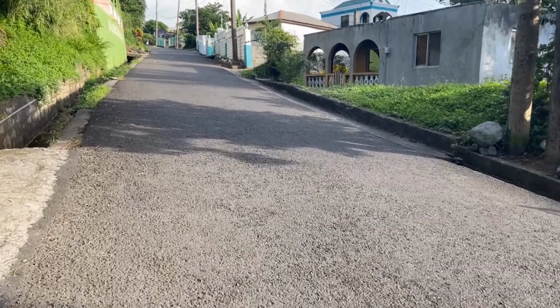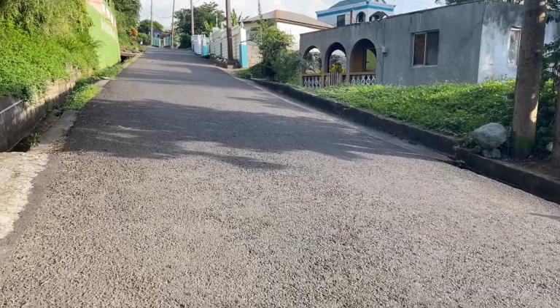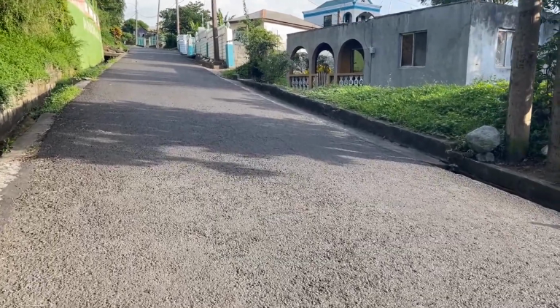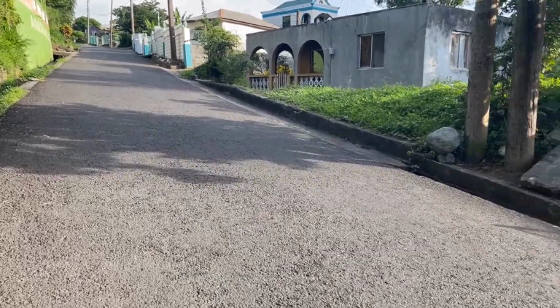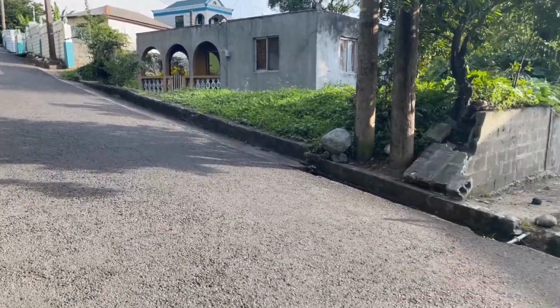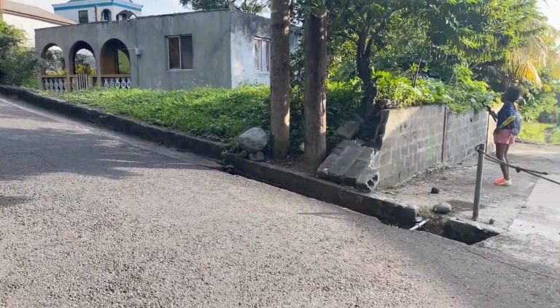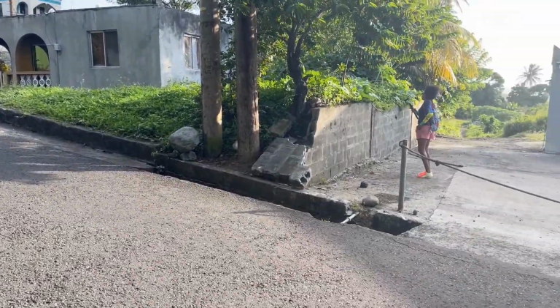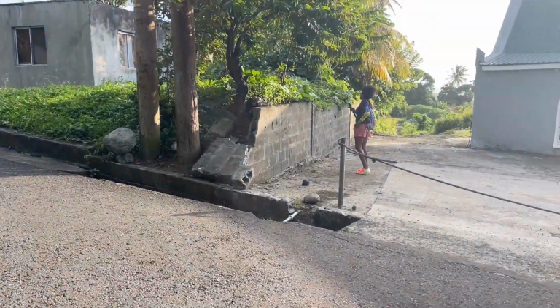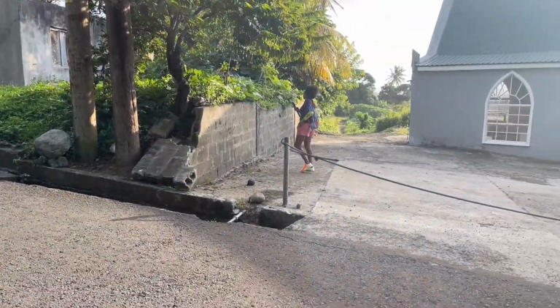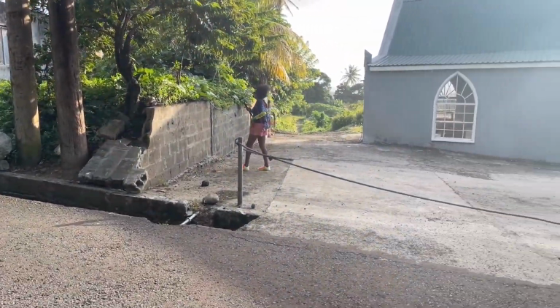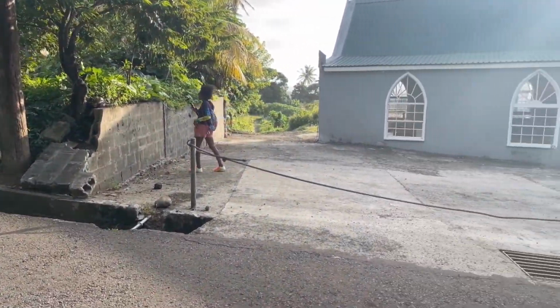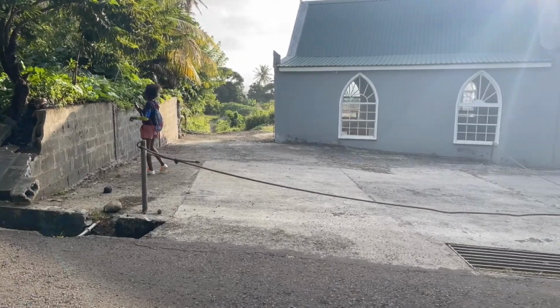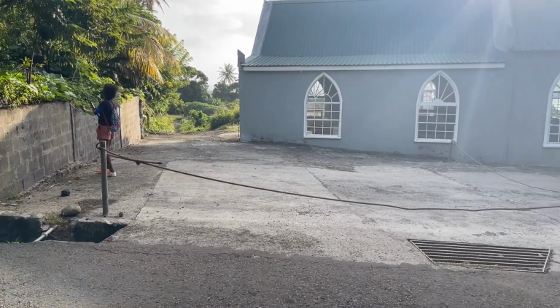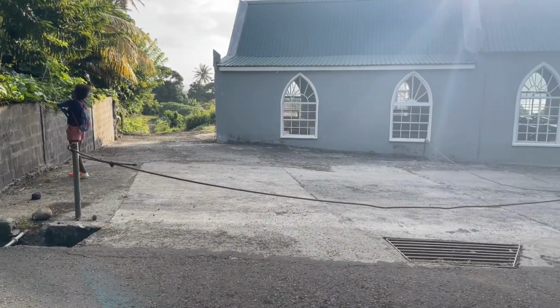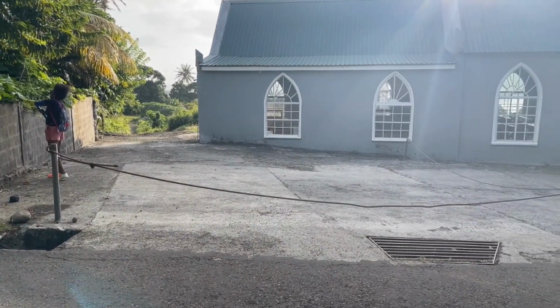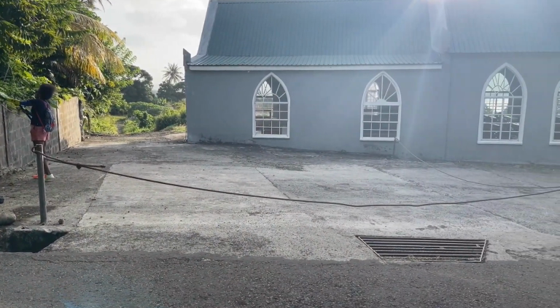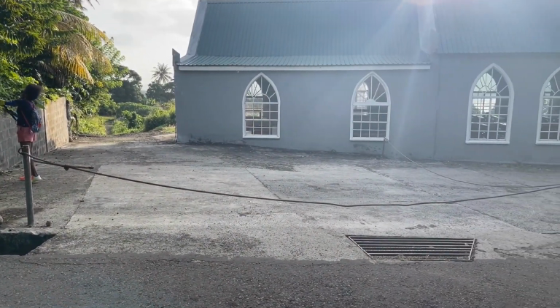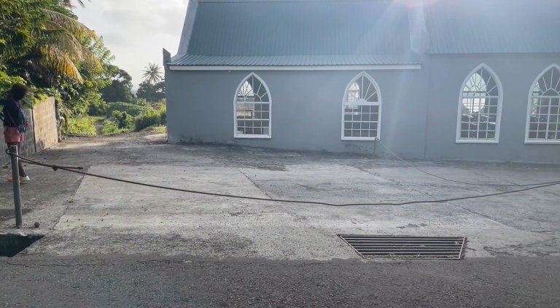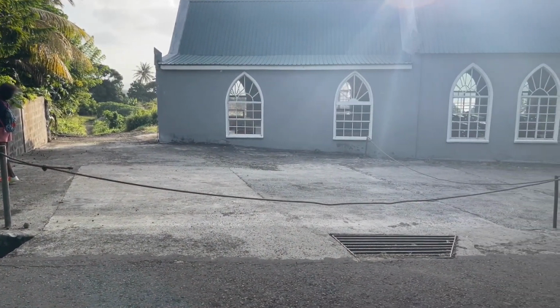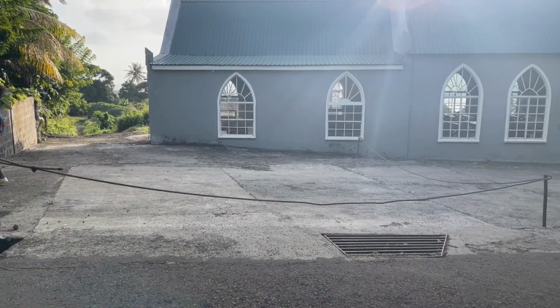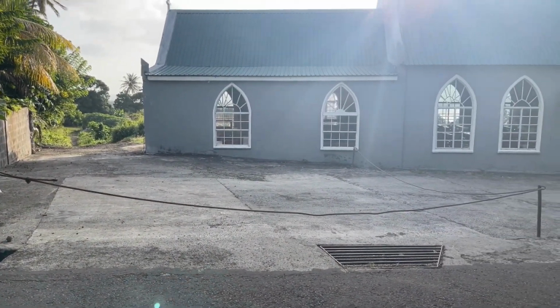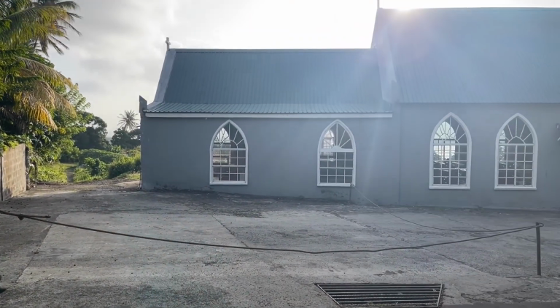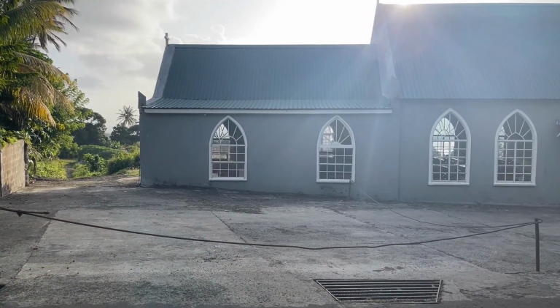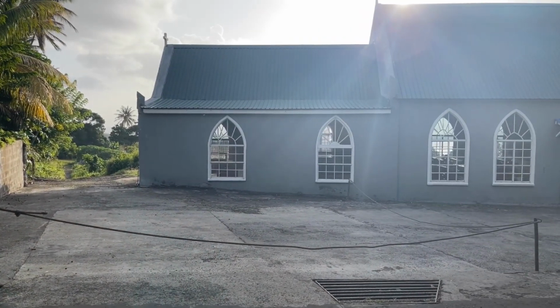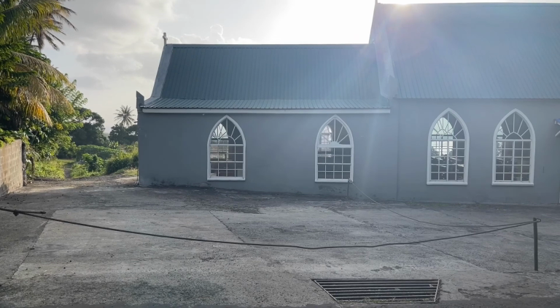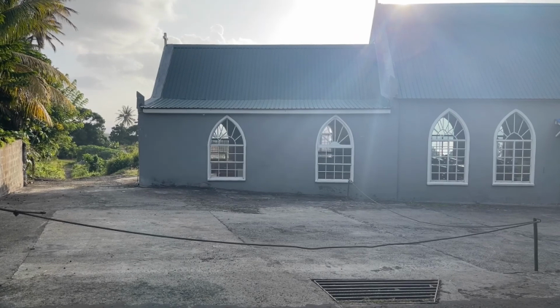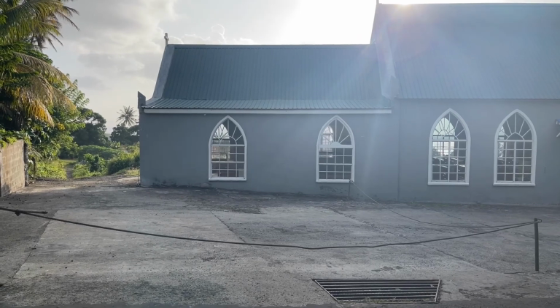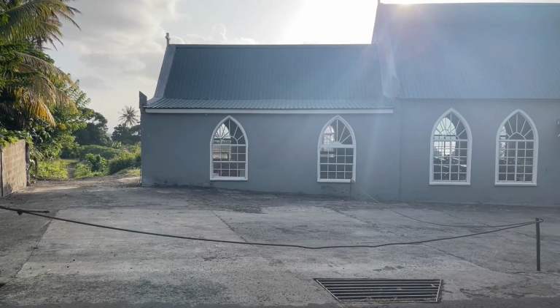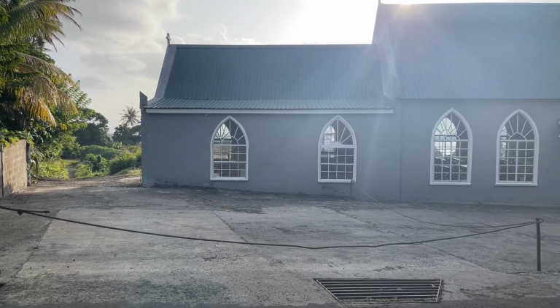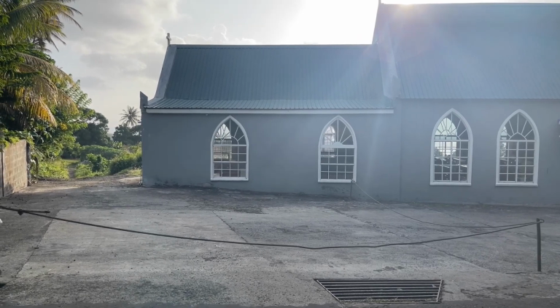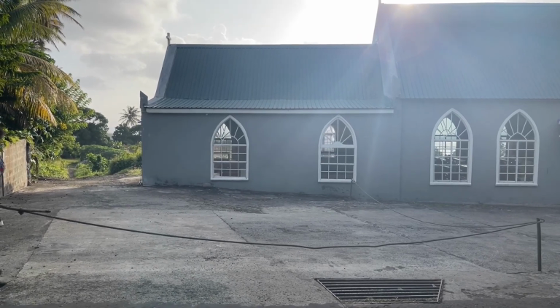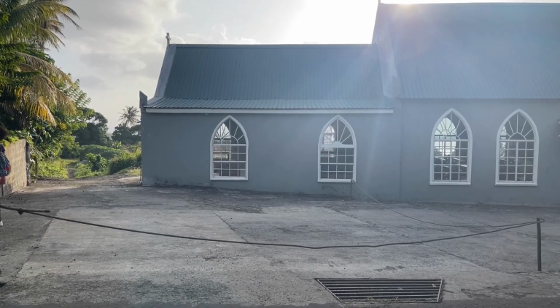Right now, the places that seem to be built real good is all the churches. So this church here, this is the first one as we're coming up Church Road.